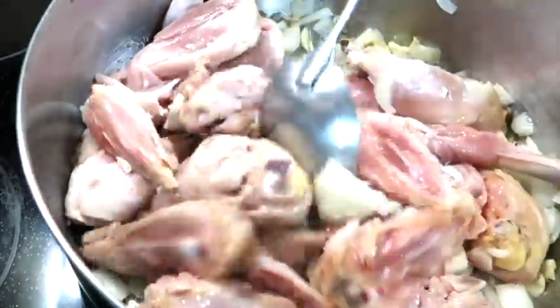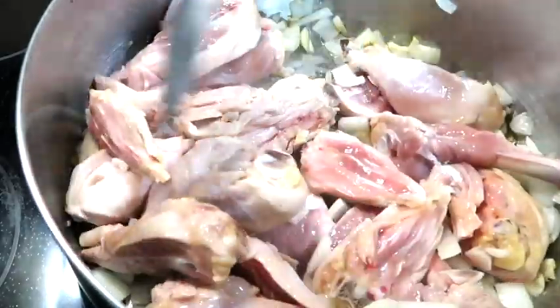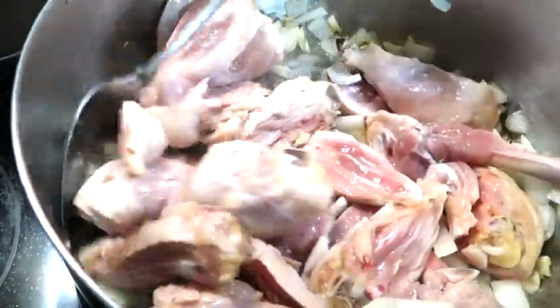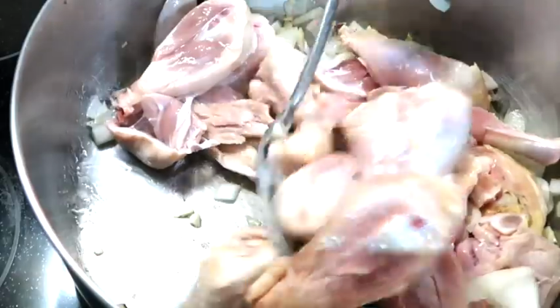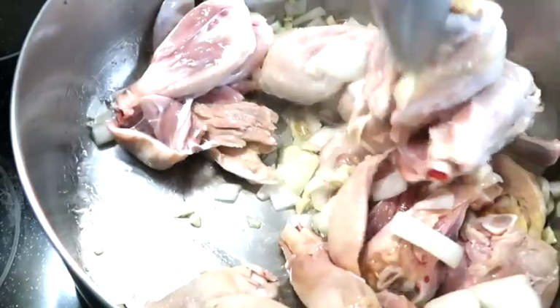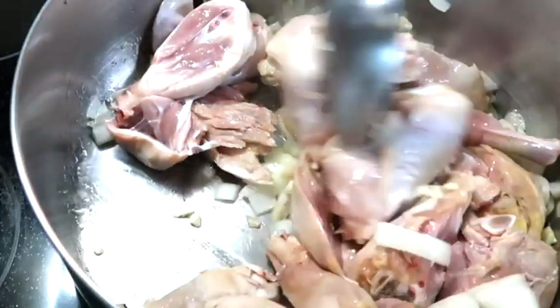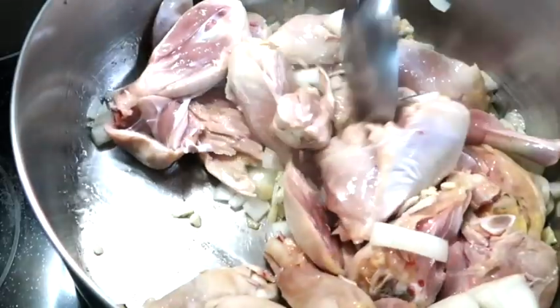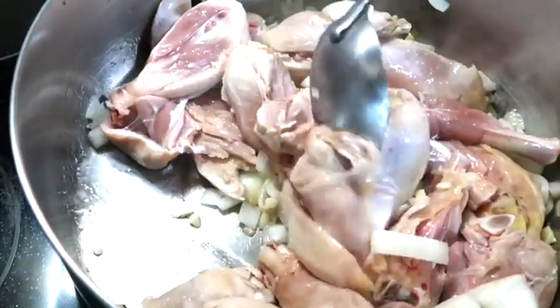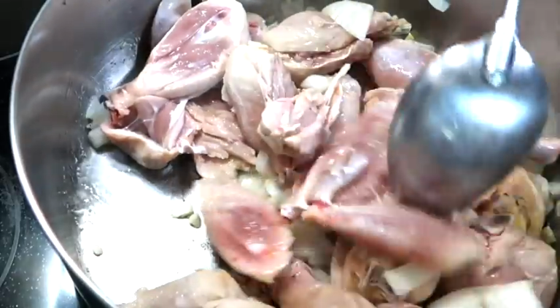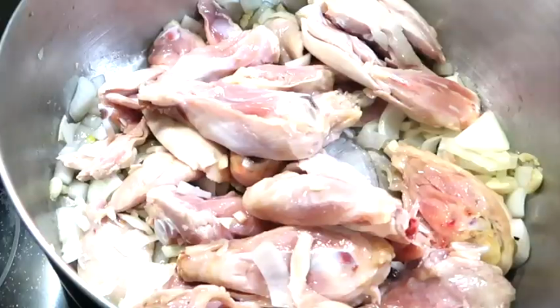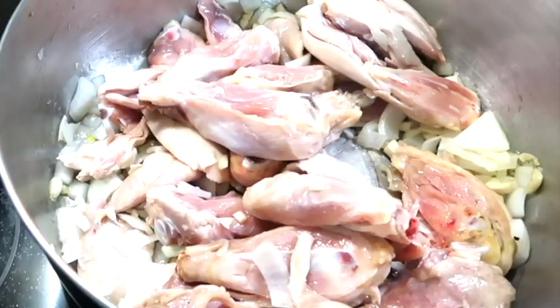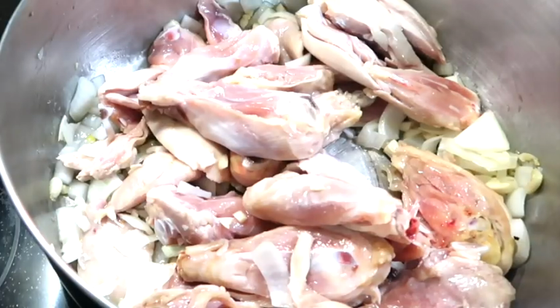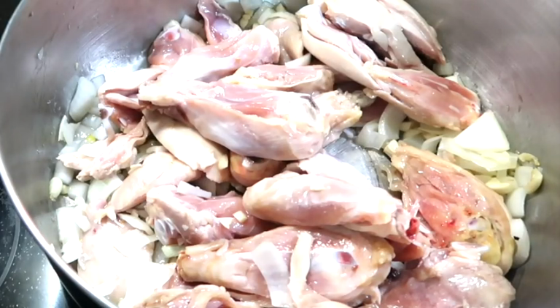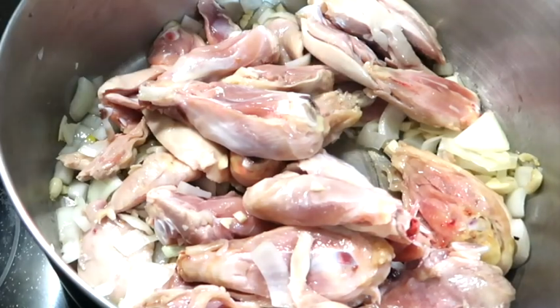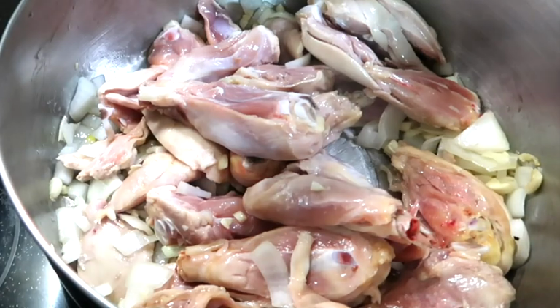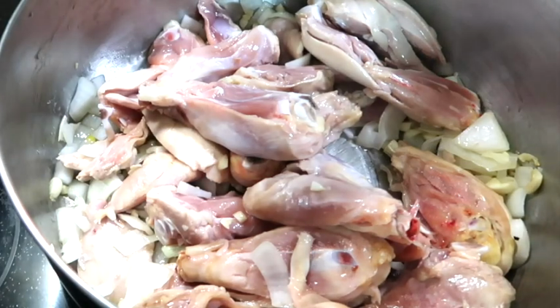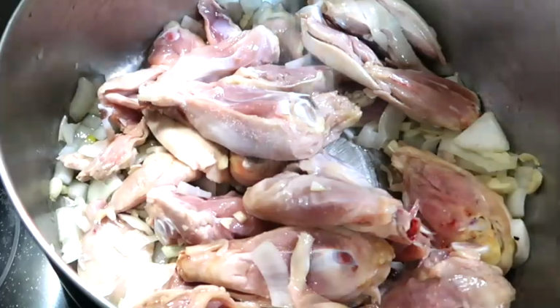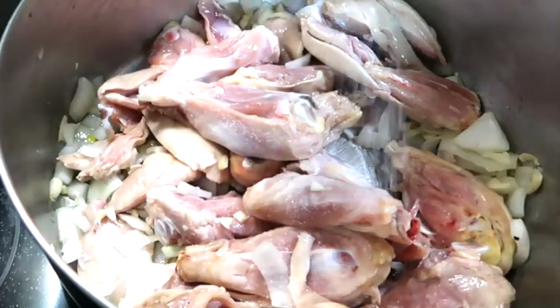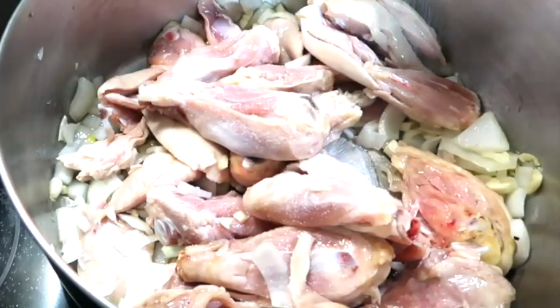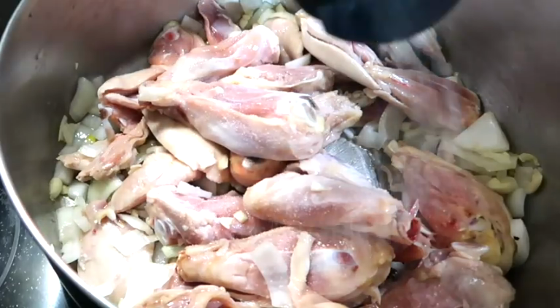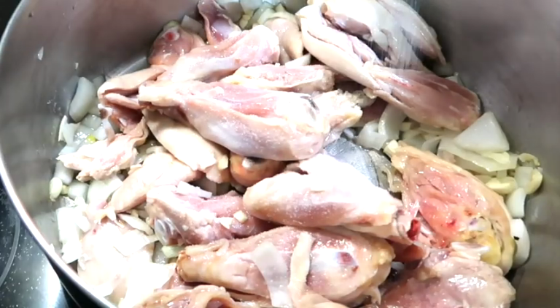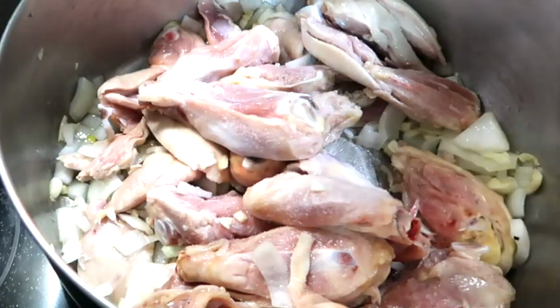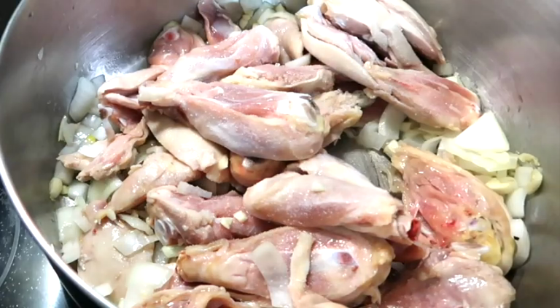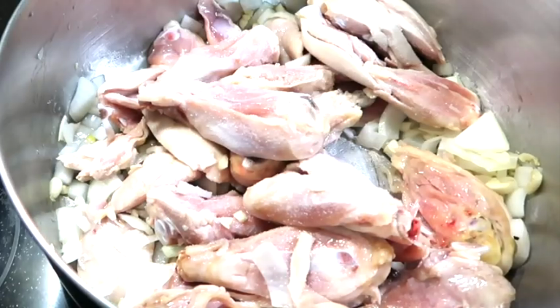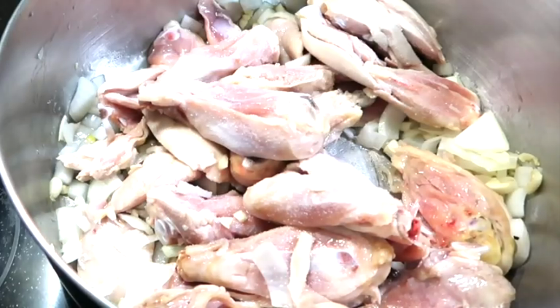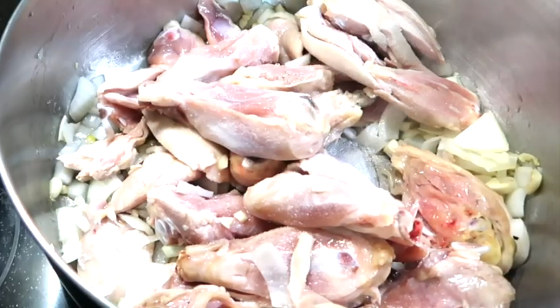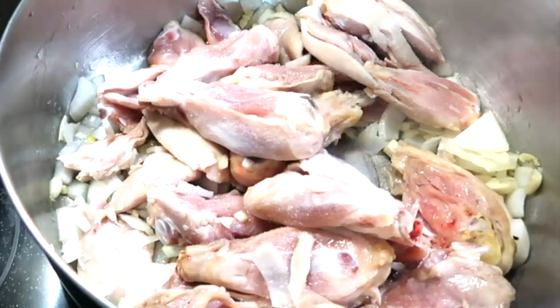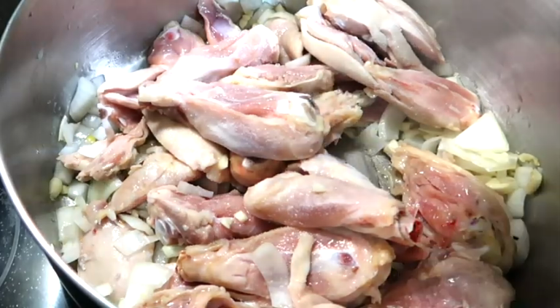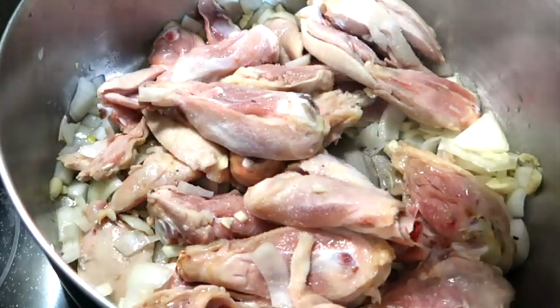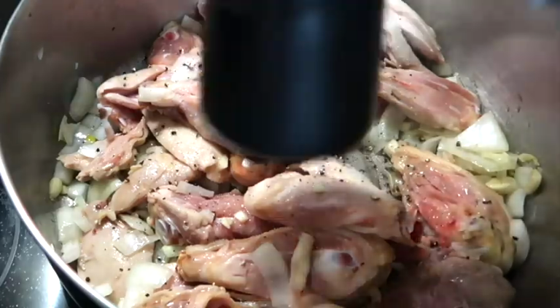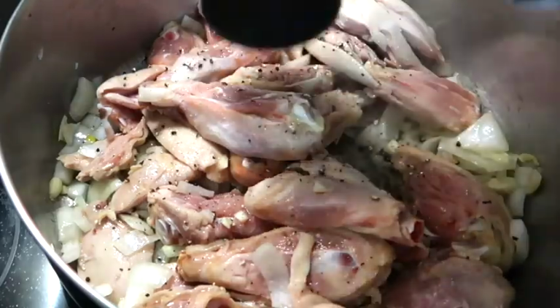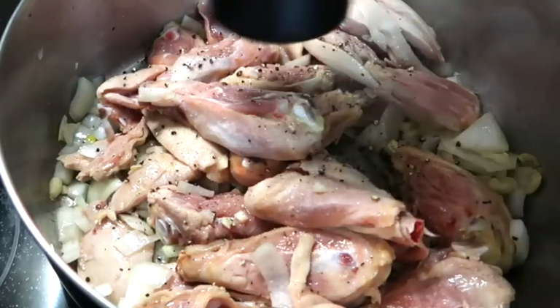Pagka soup ang lulutuin nyo, sama nyo ito. Sagi natin ang asin. Ayan. At lalagyan natin ang ground pepper. (When making soup, include this. Let's add salt. There. And let's add ground pepper.)